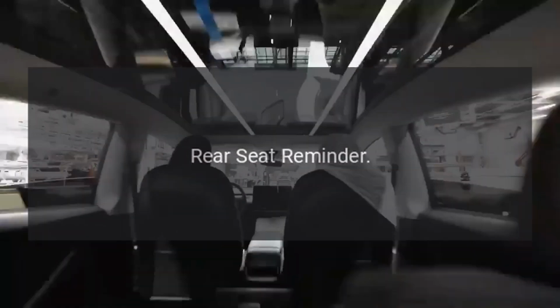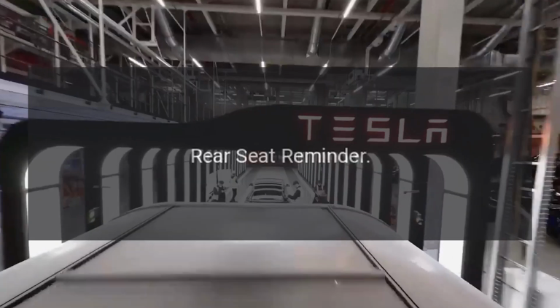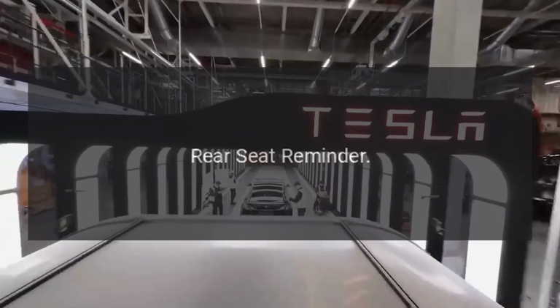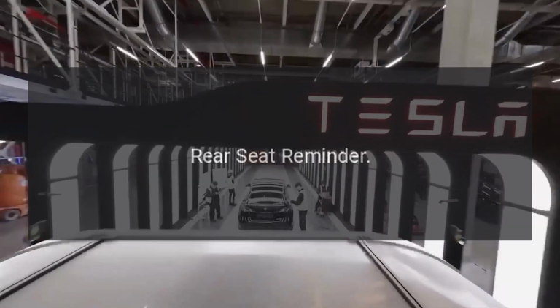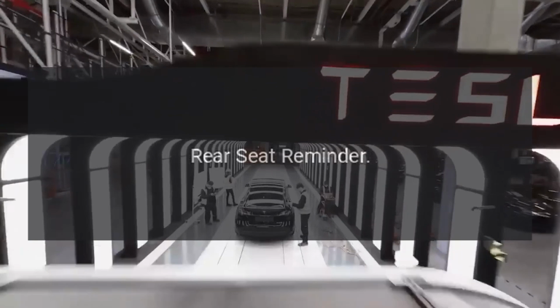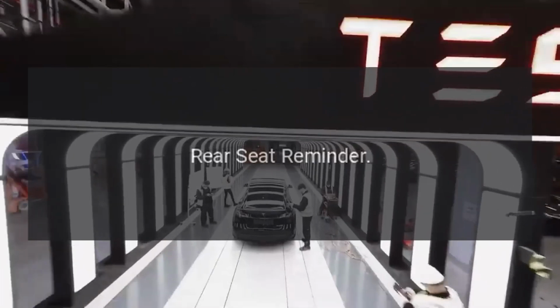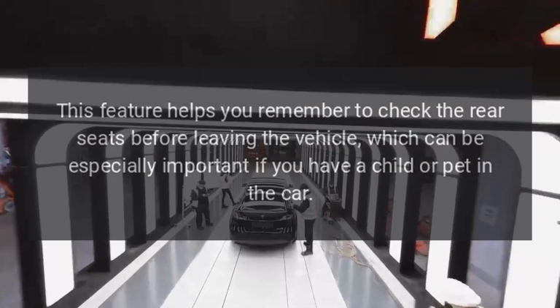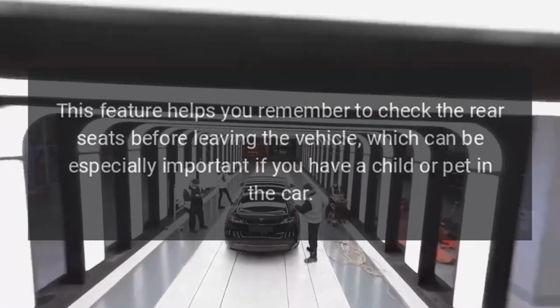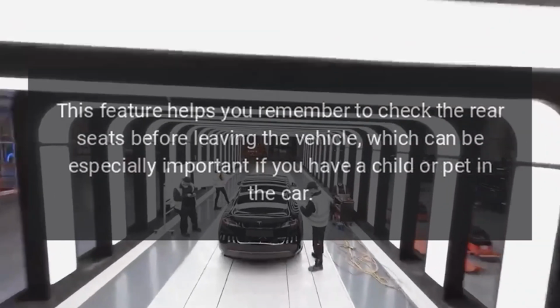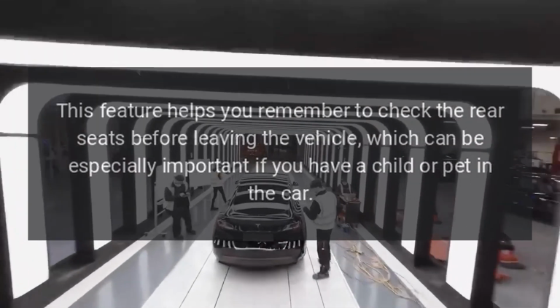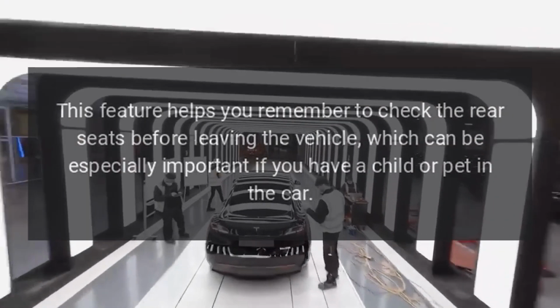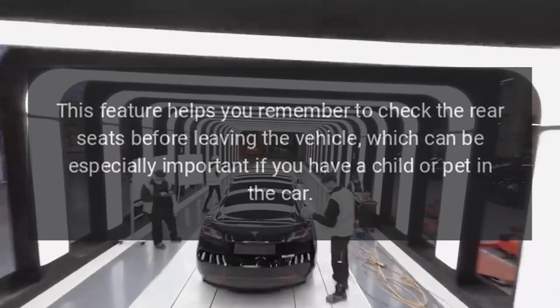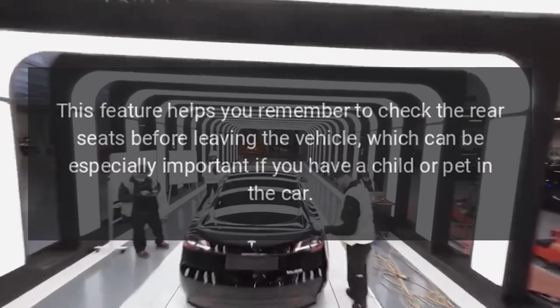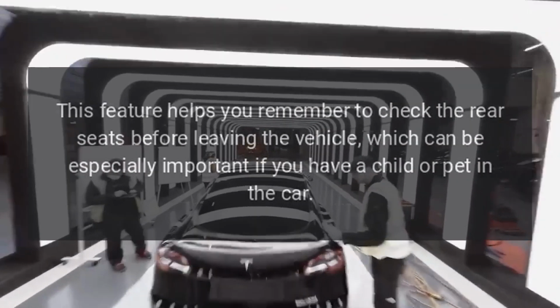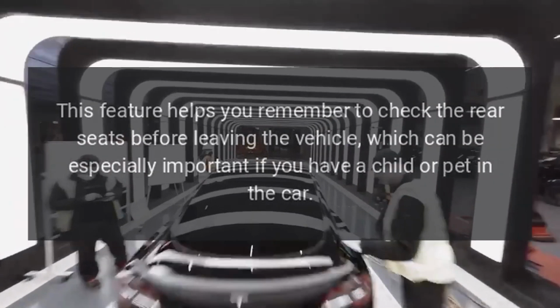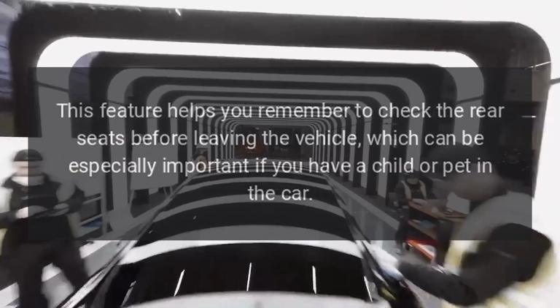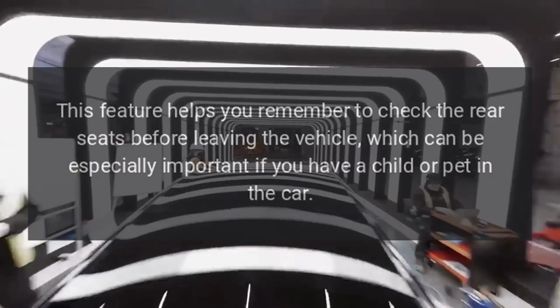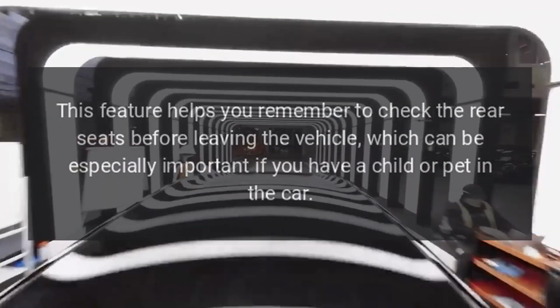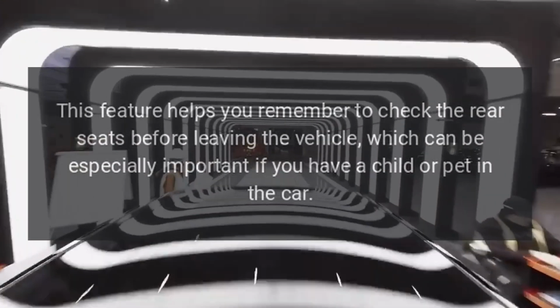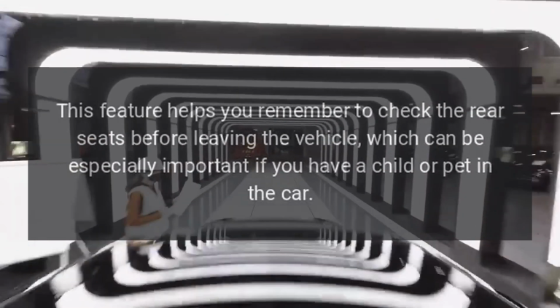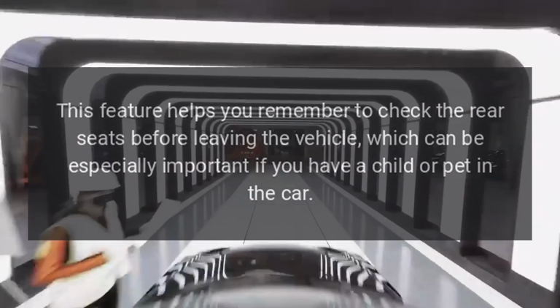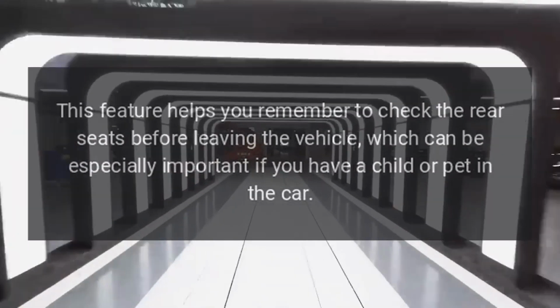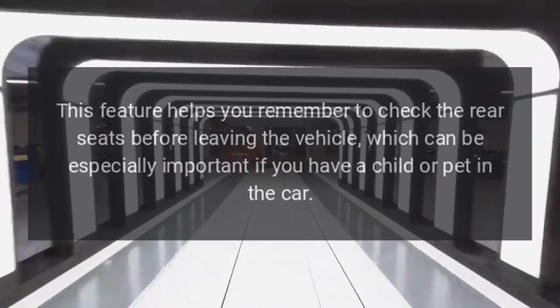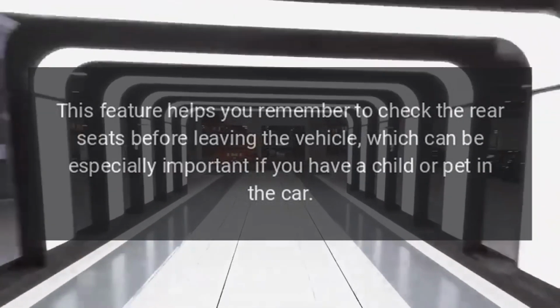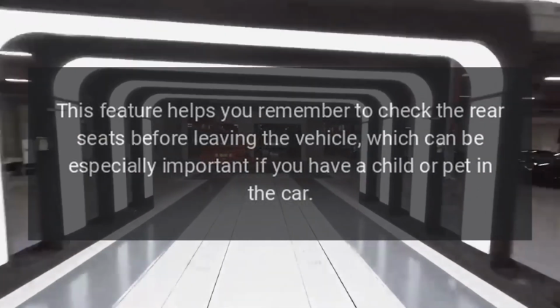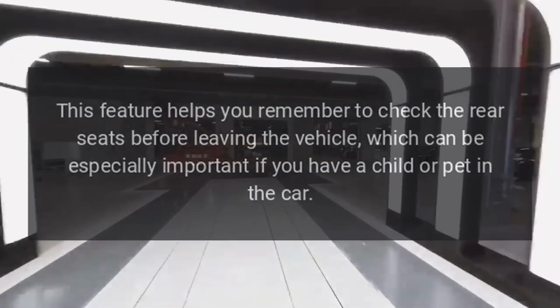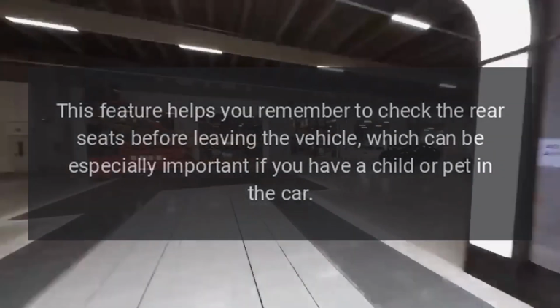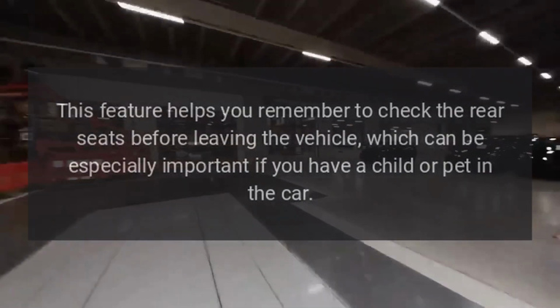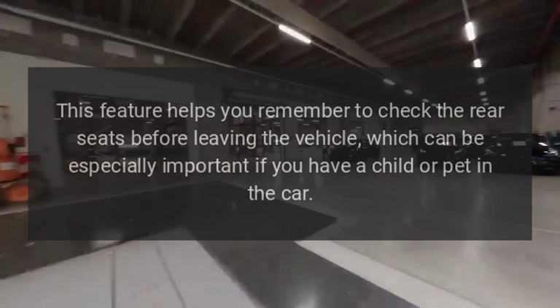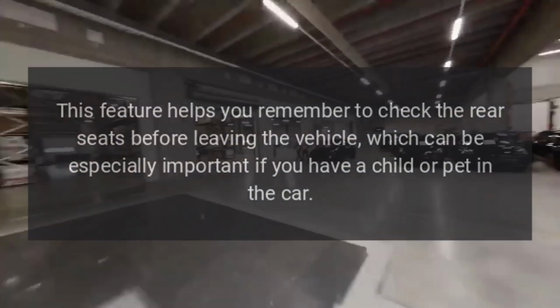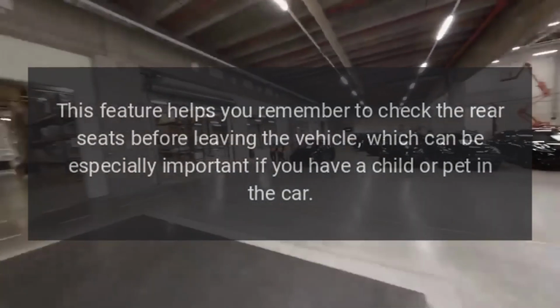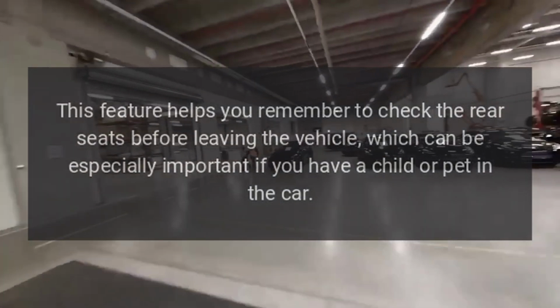Rear seat reminder: This feature helps you remember to check the rear seats before leaving the vehicle, which can be especially important if you have a child or pet in the car.